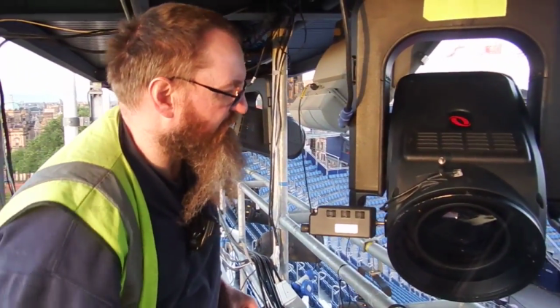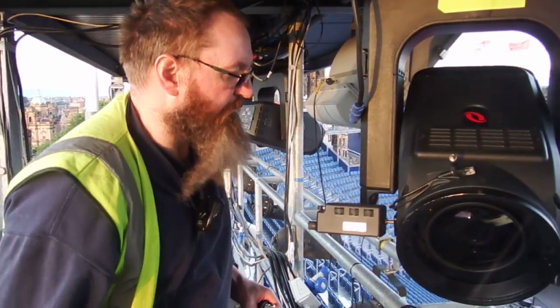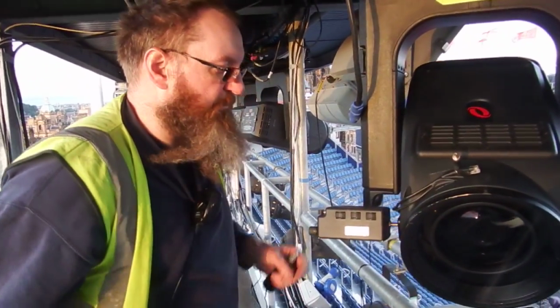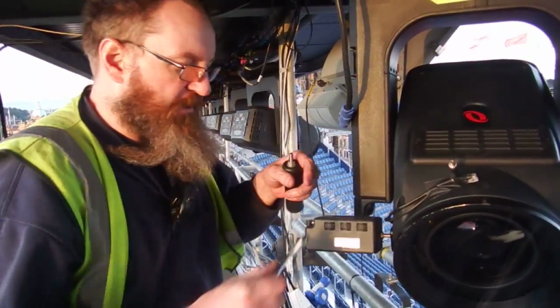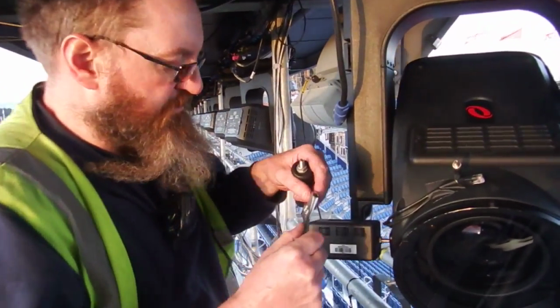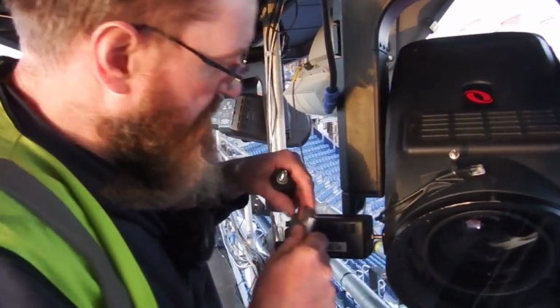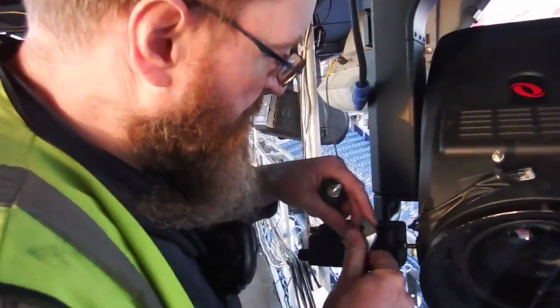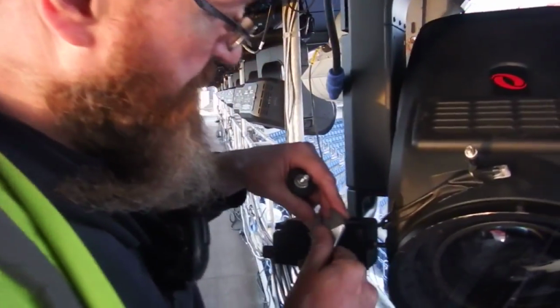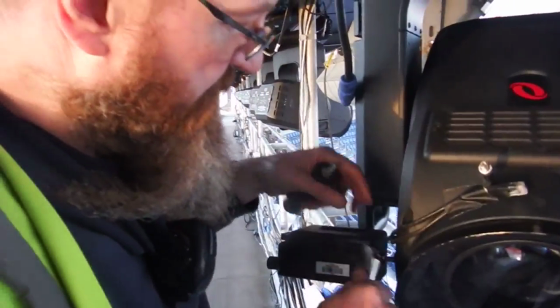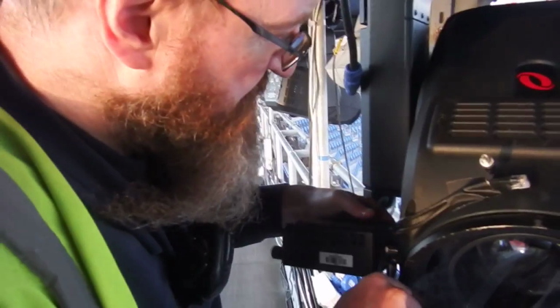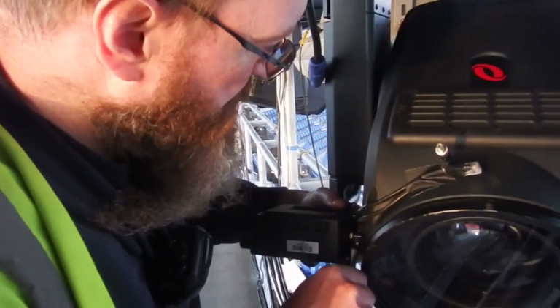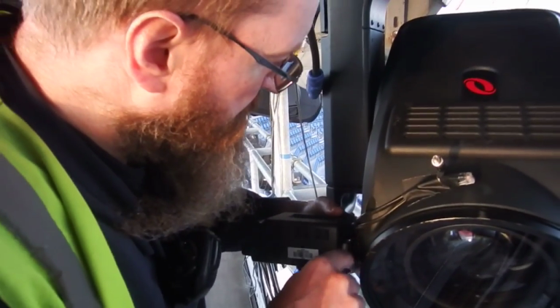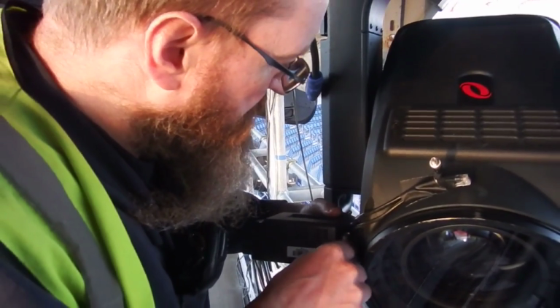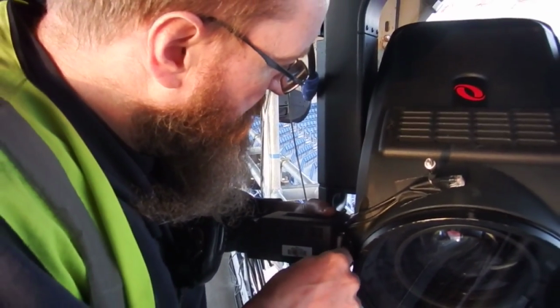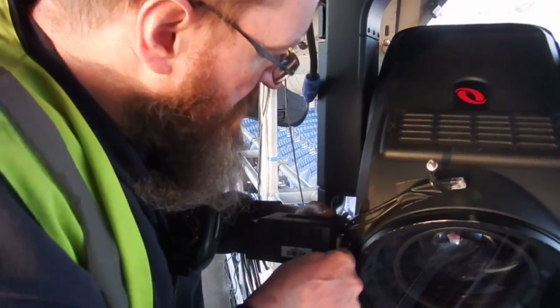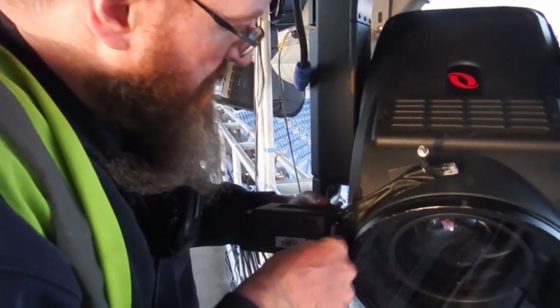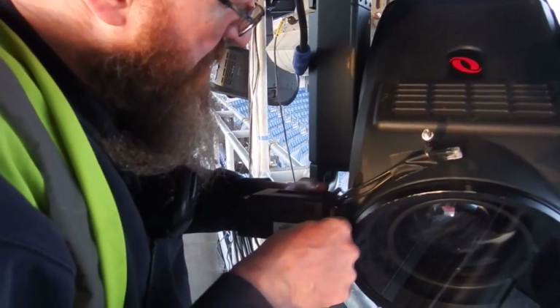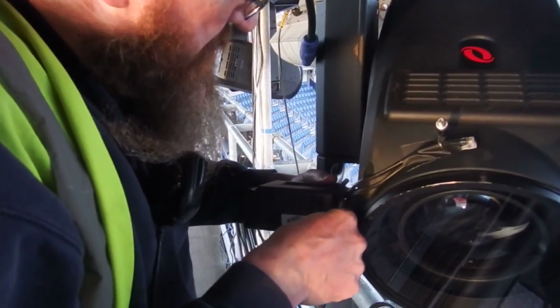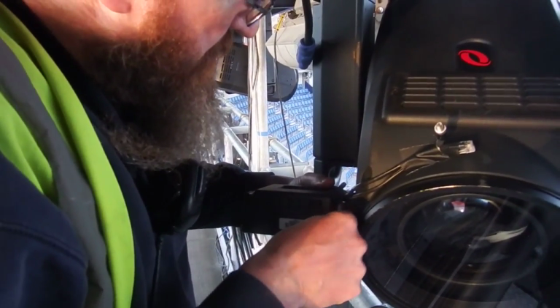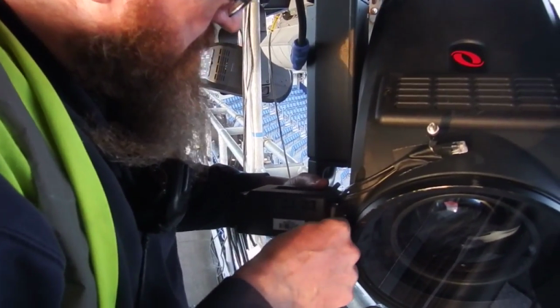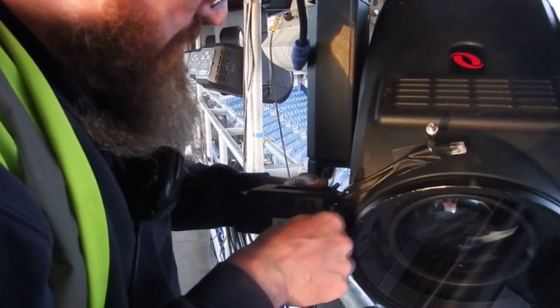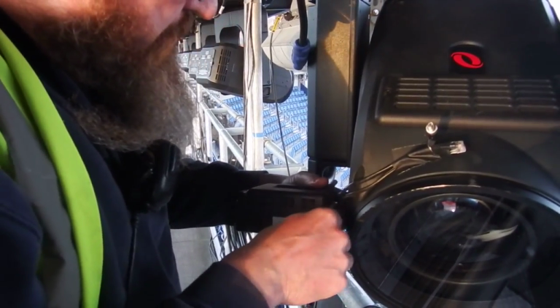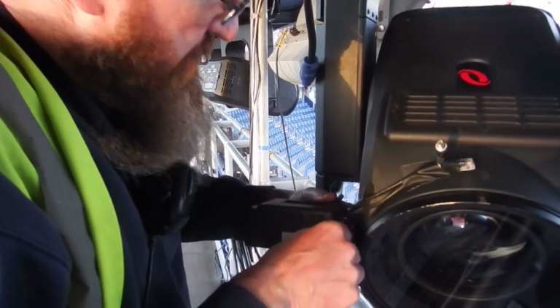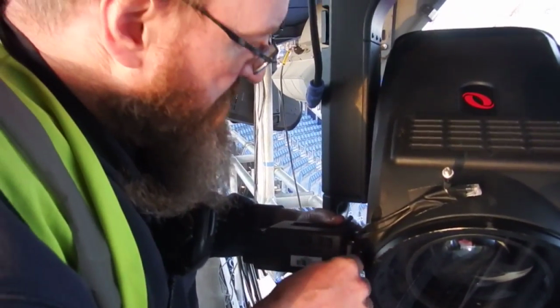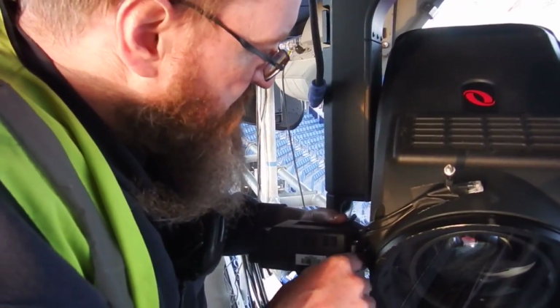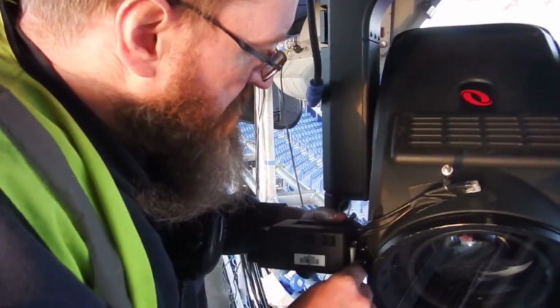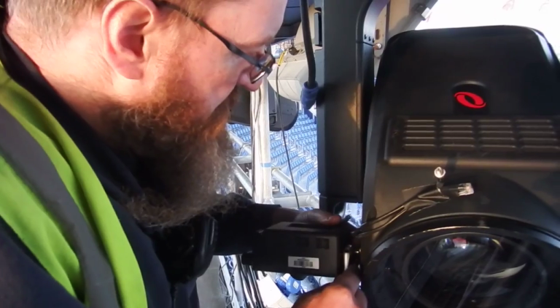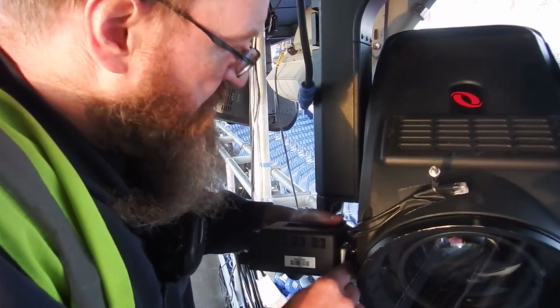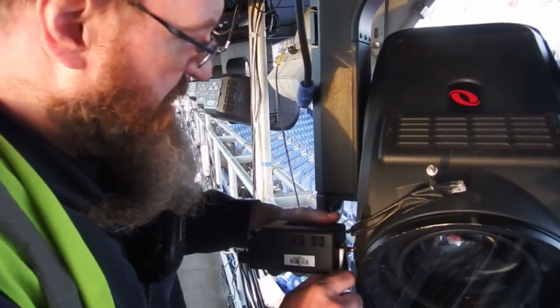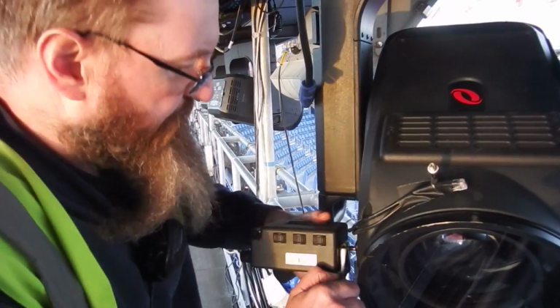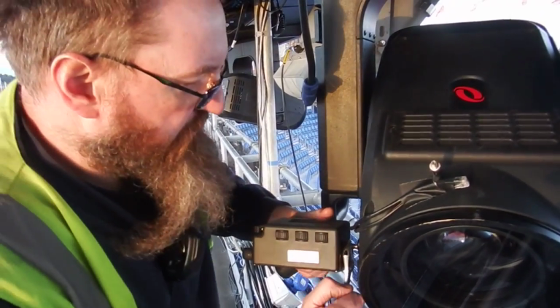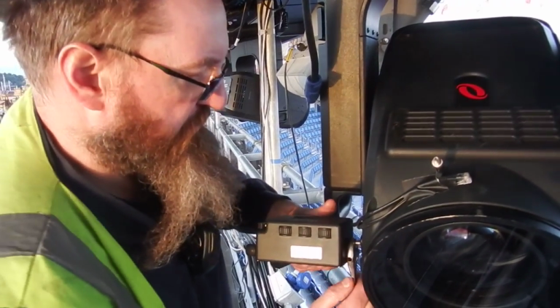Another one without locking nuts. These are all different because they're new. New technology — the use of intelligent lights as follow spots.